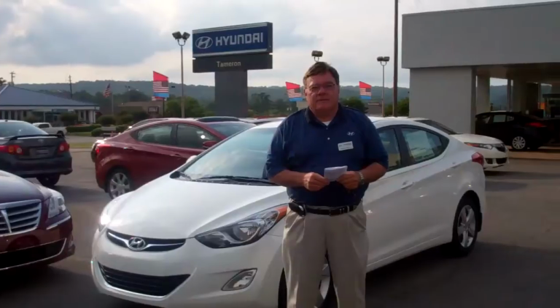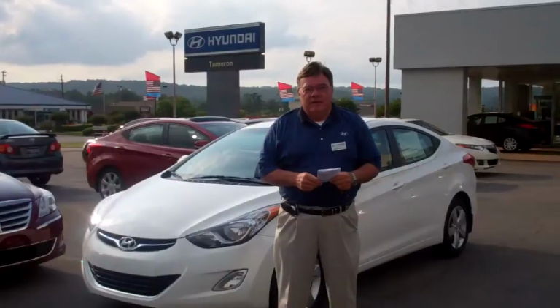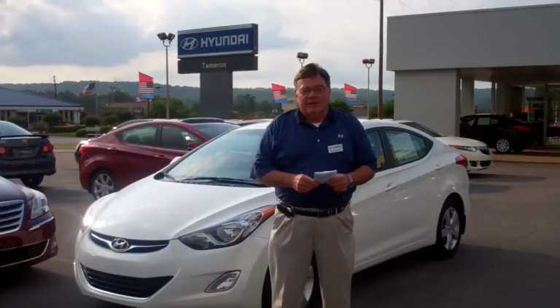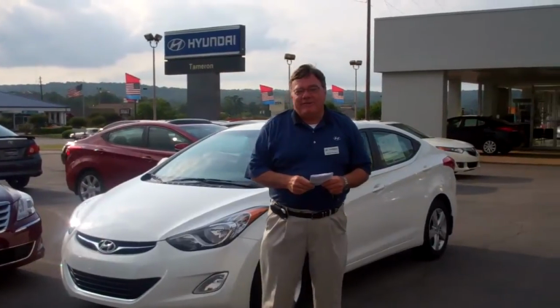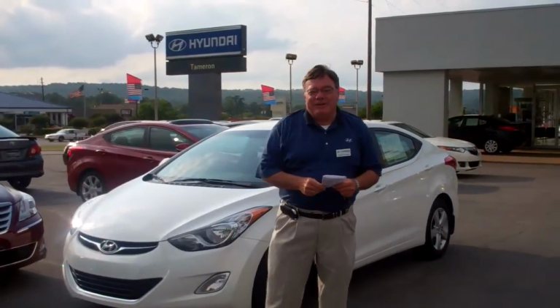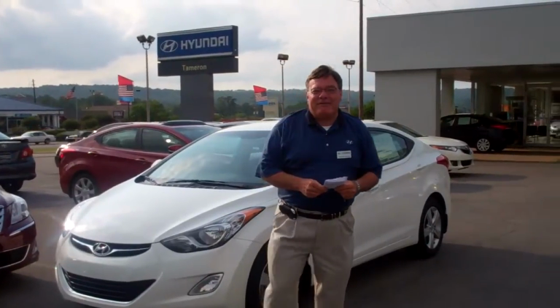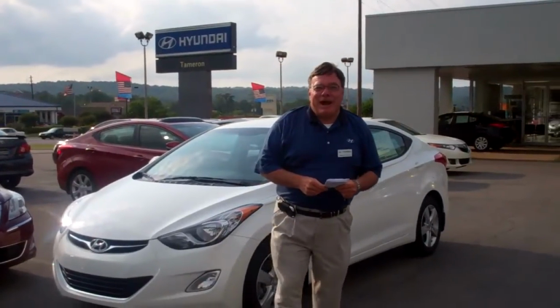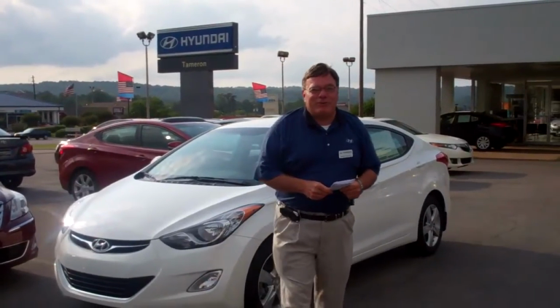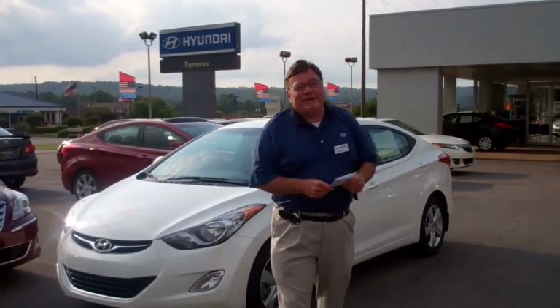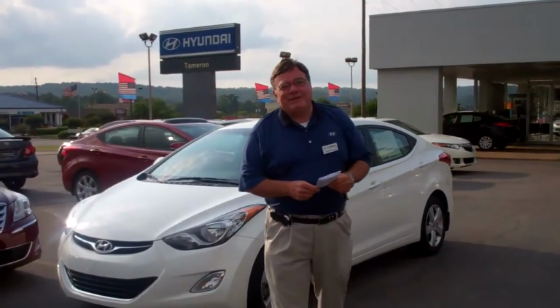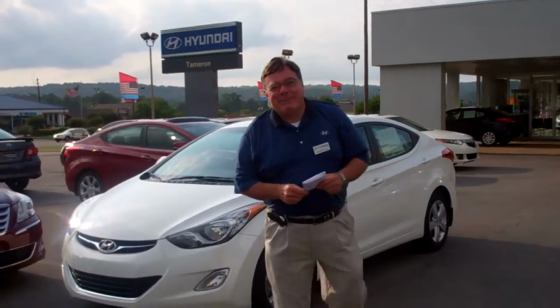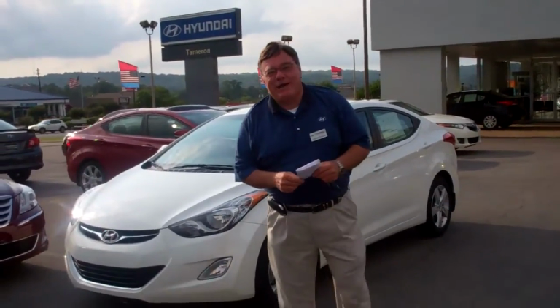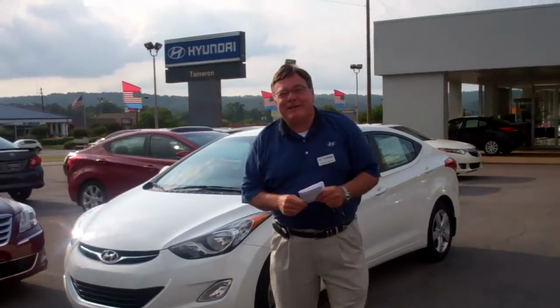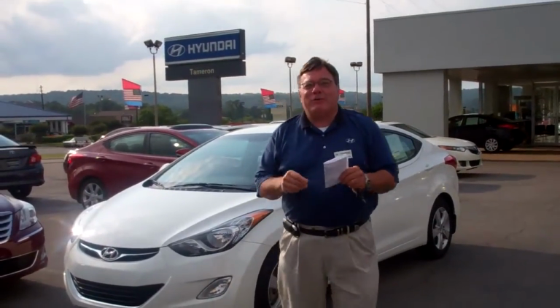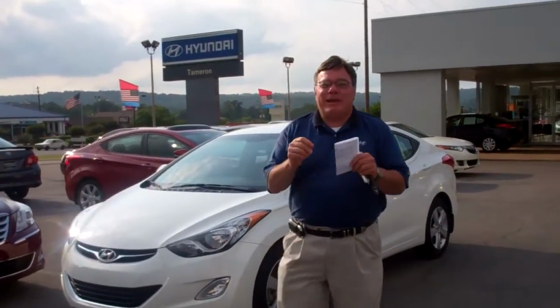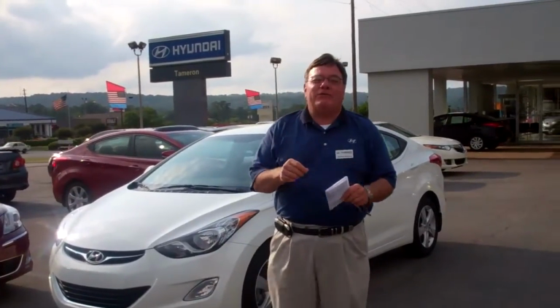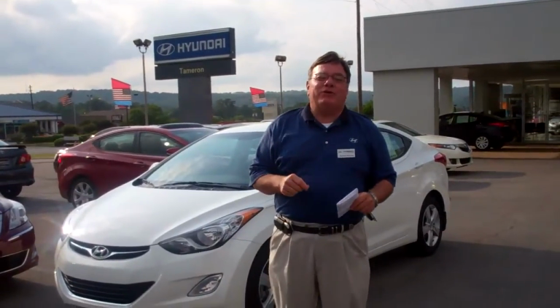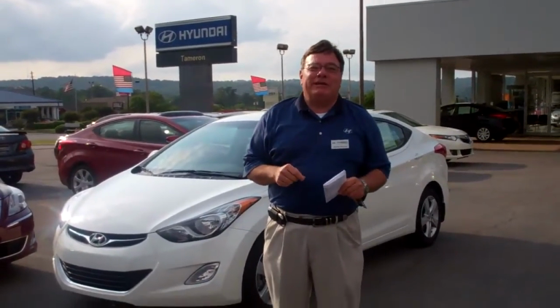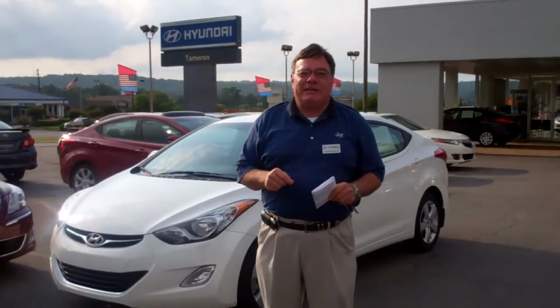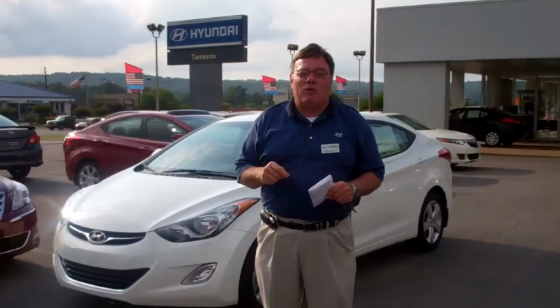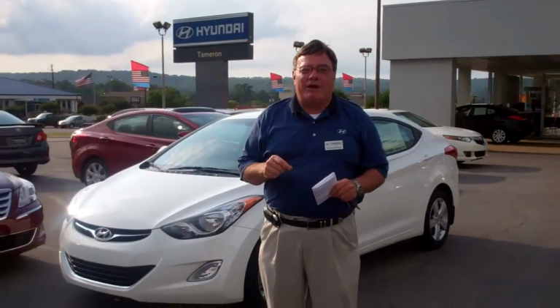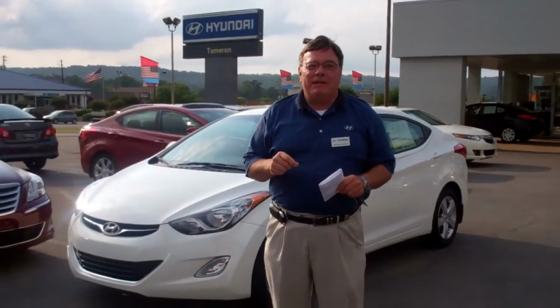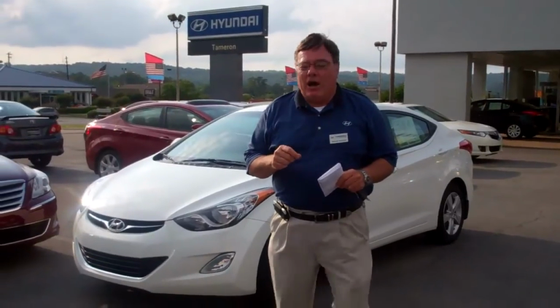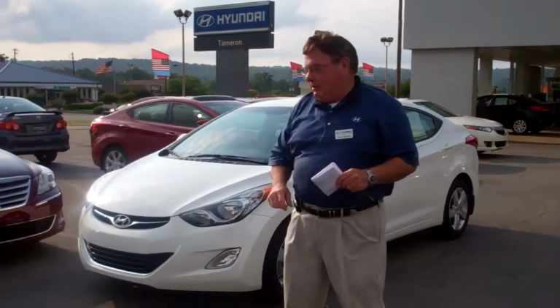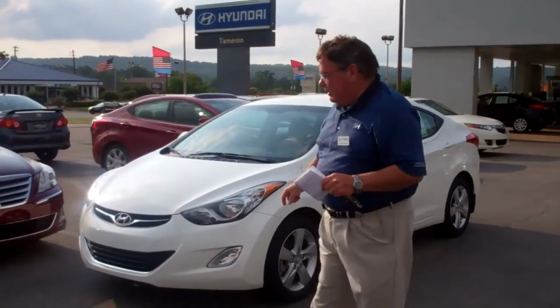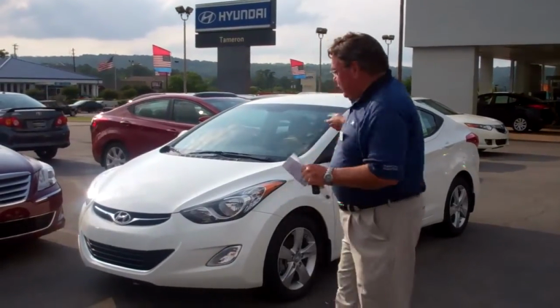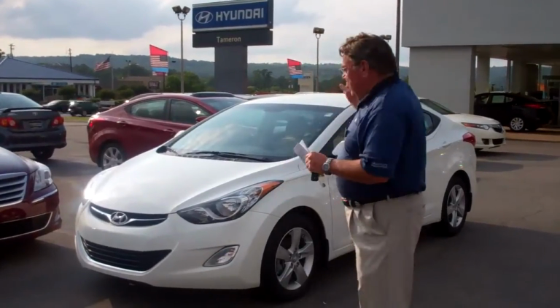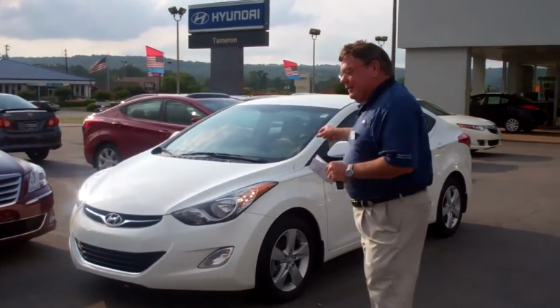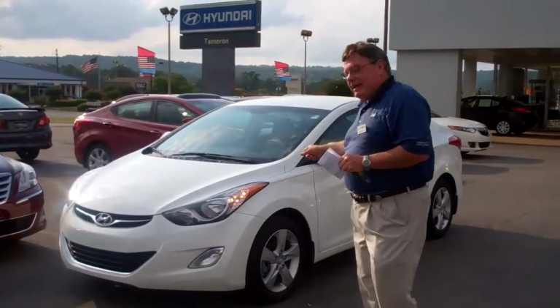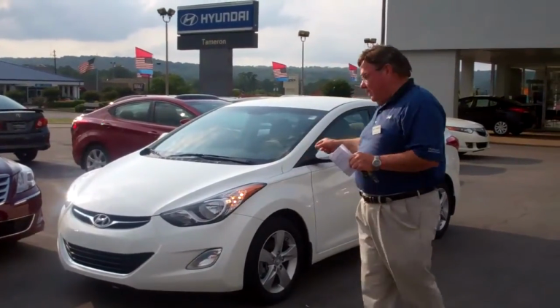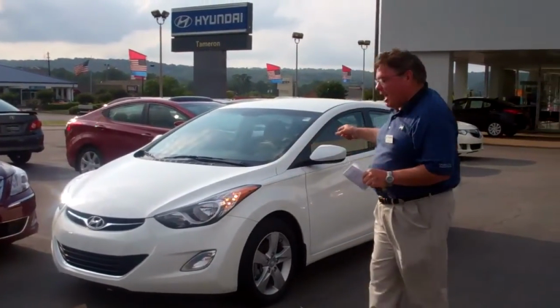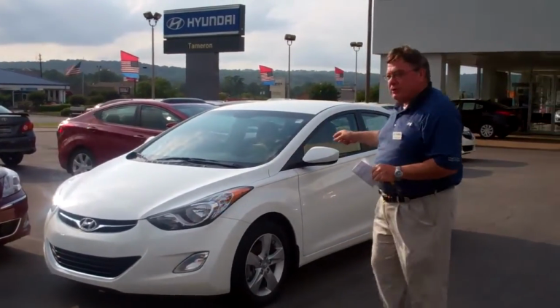Good afternoon Kevin, Mike McGuire here at Tamron Hyundai. I want to thank you for your internet inquiry on the new Hyundai Elantra.